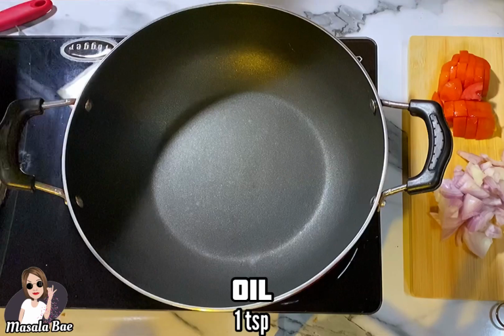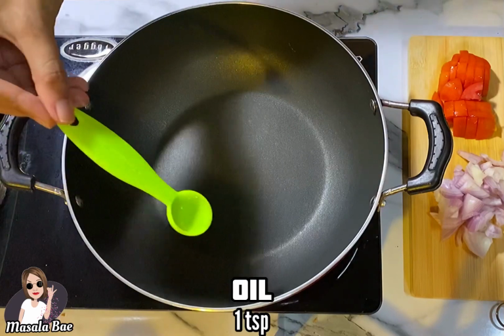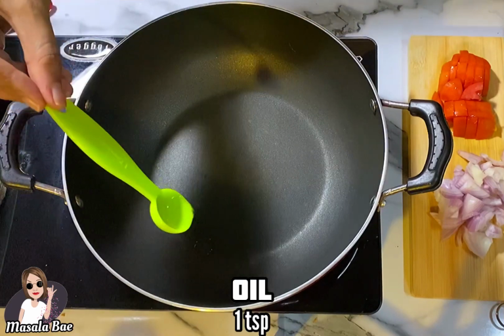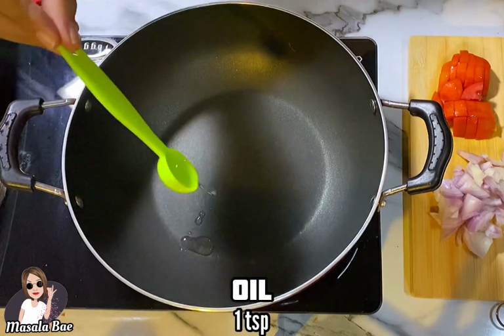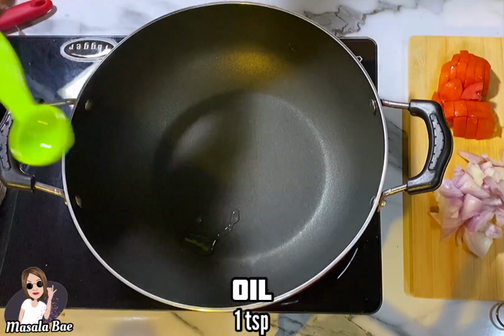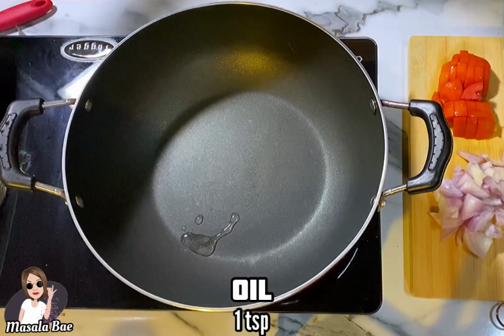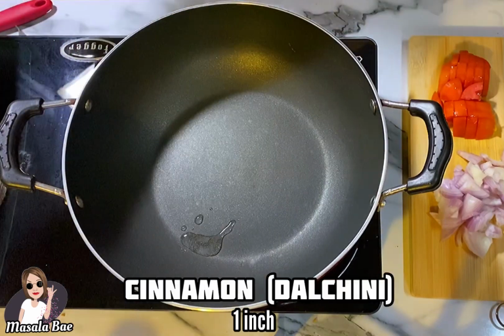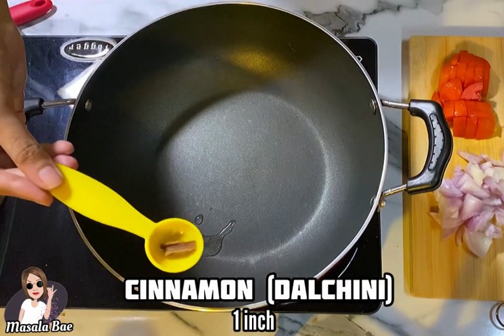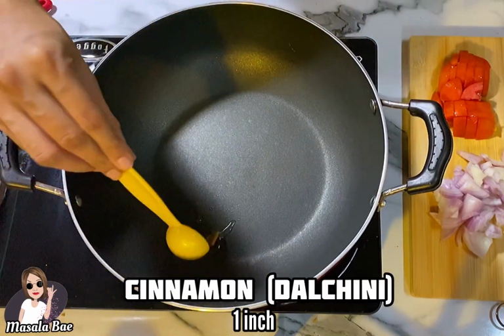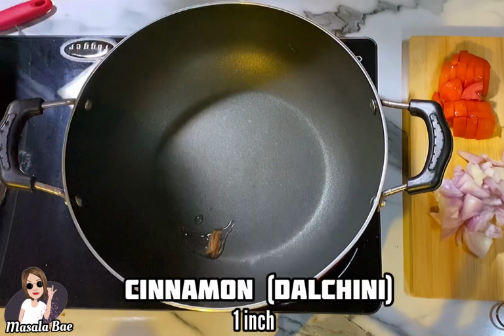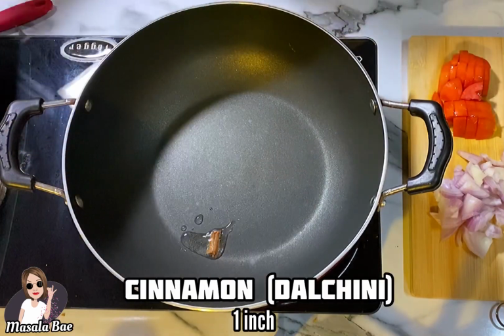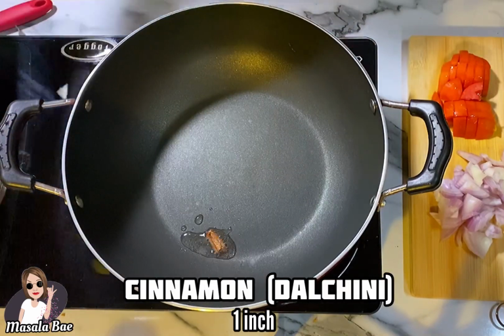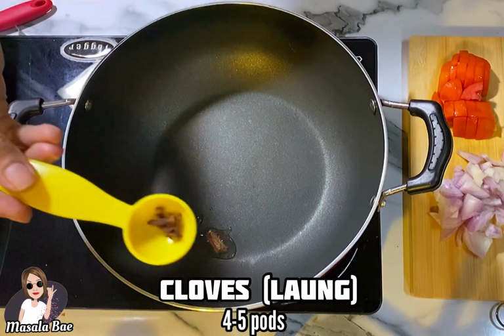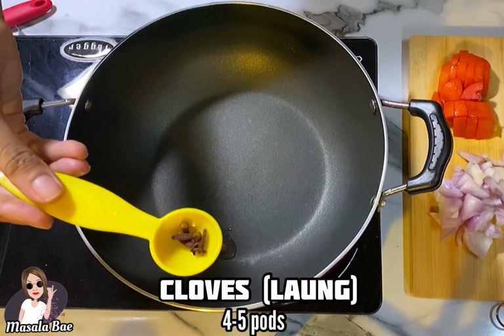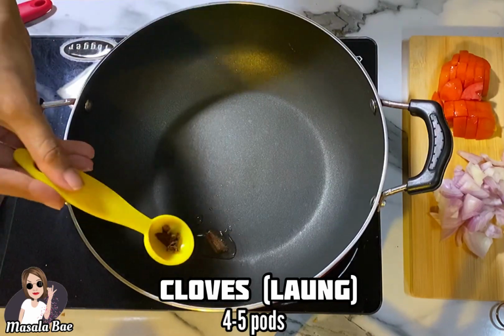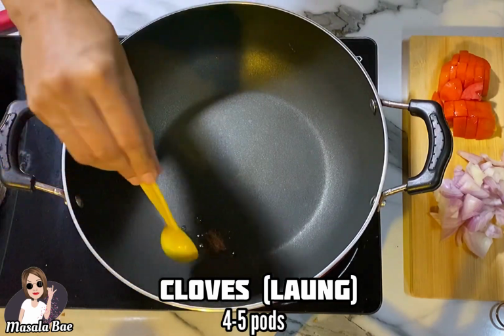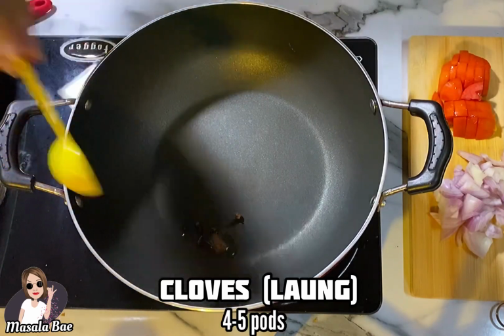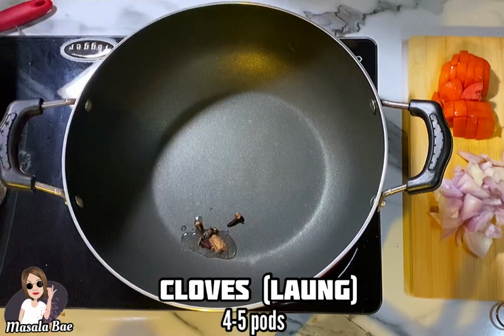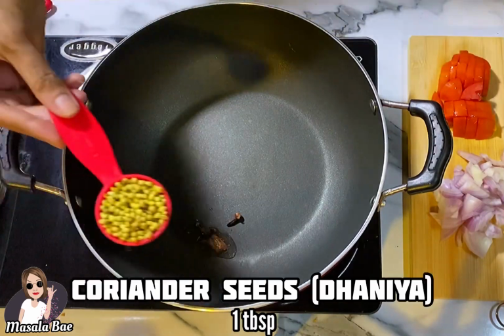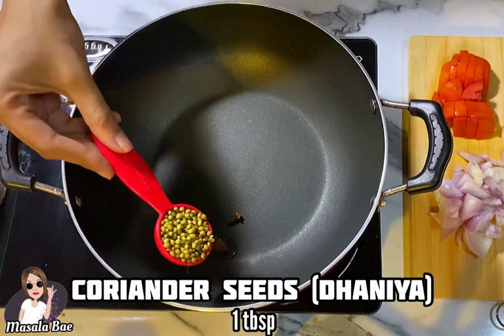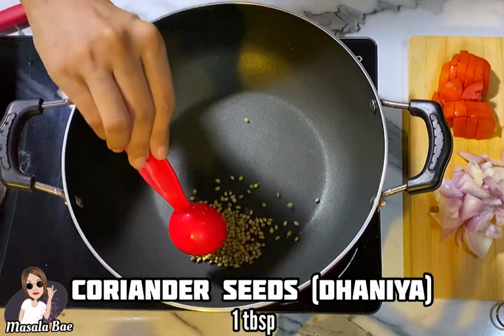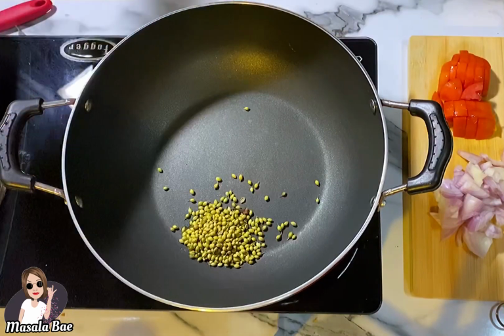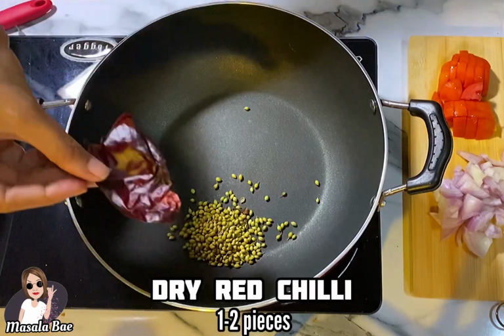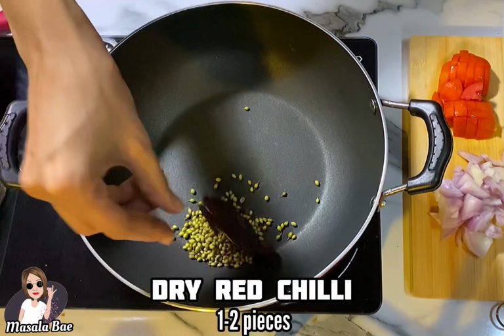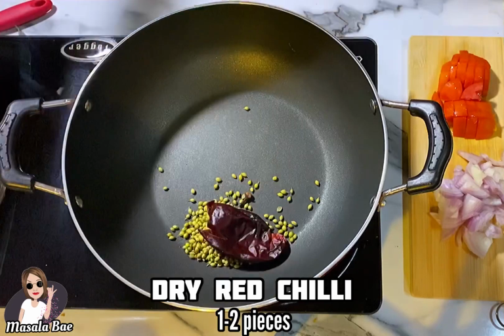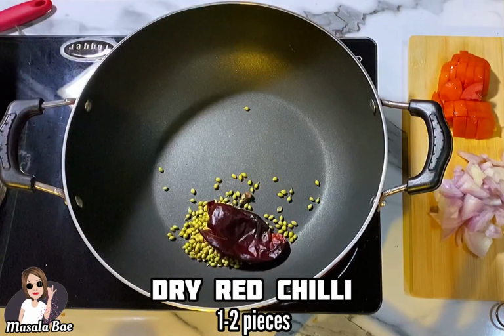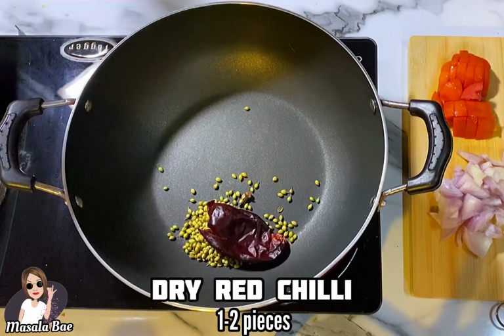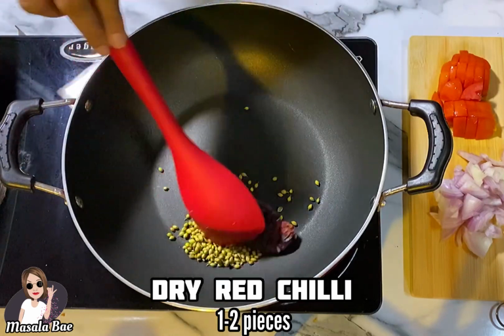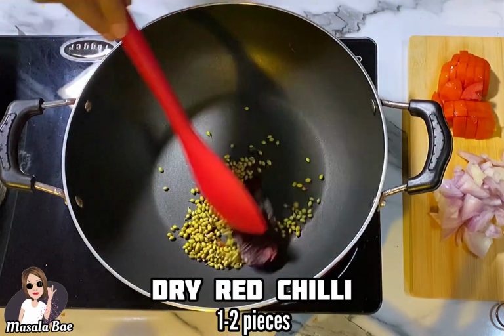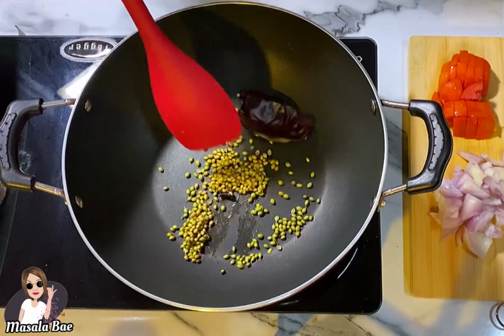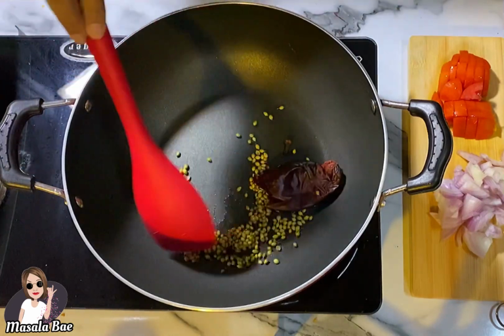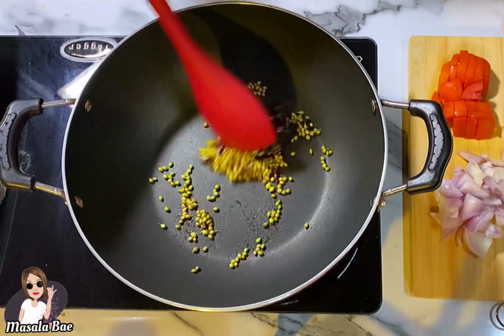Heat a kadai and add 1 teaspoon of oil. Then add 1 inch of cinnamon stick or dal chini, 4 to 5 clove pods or long, 1 tablespoon of coriander seeds or dhaniya, and 1 to 2 pieces of dry red chili. Roast this mixture for a minute.